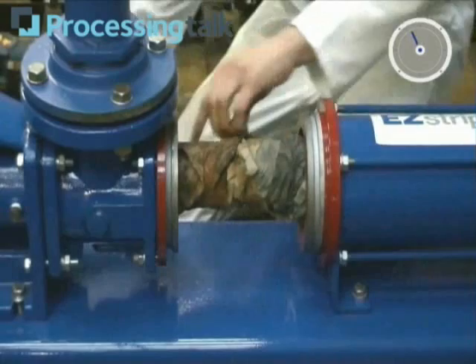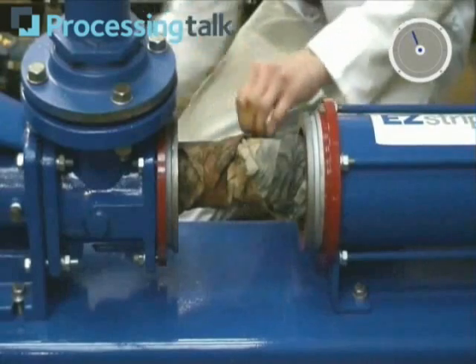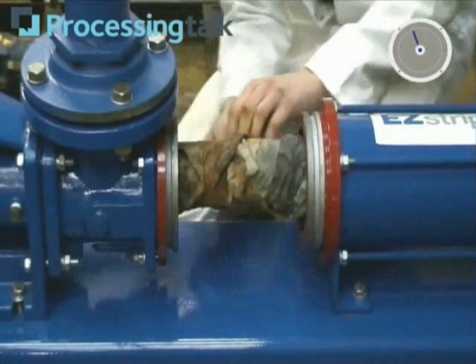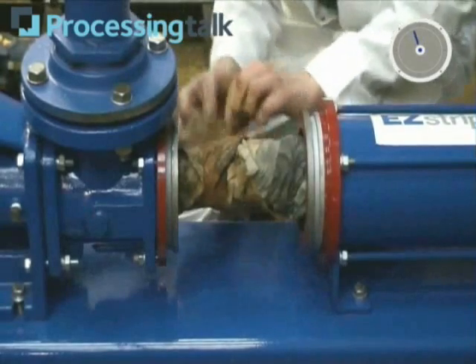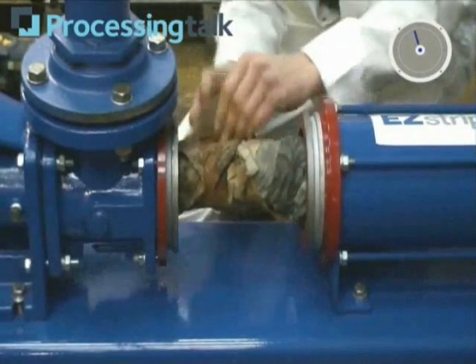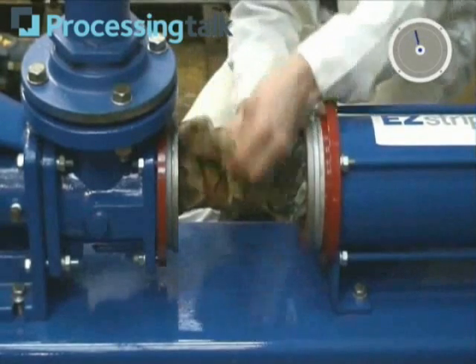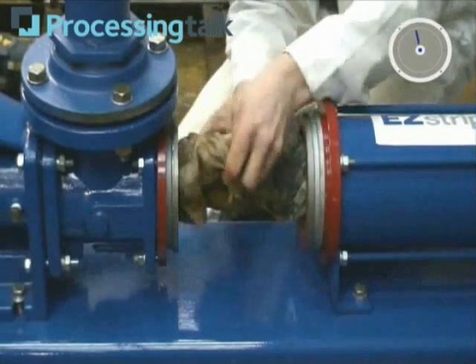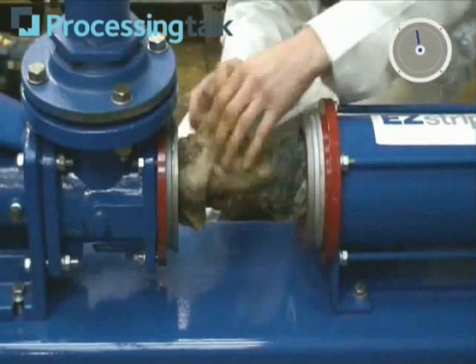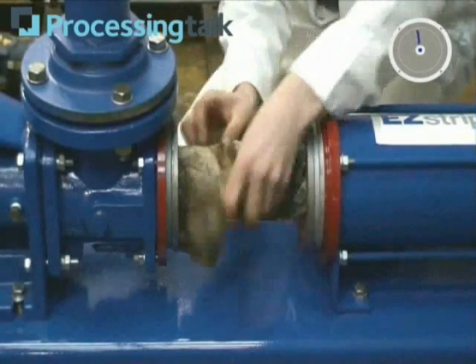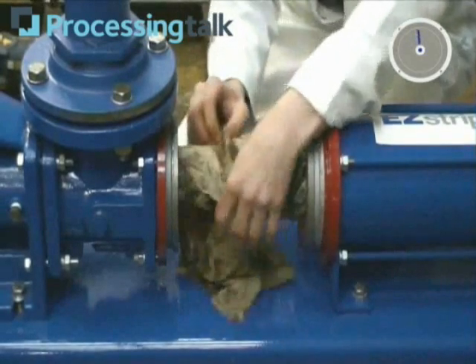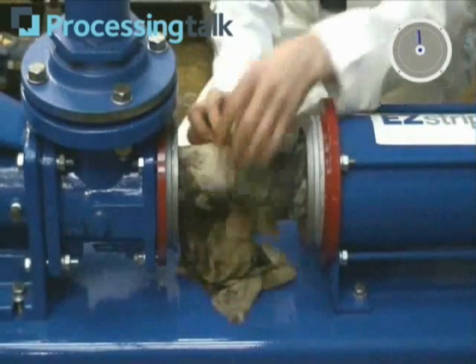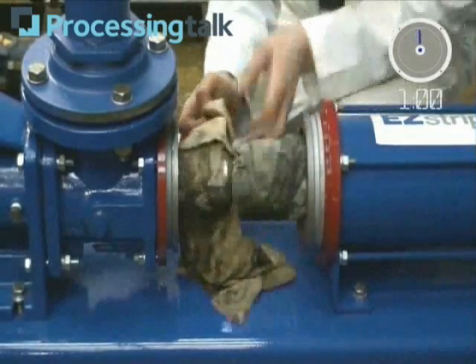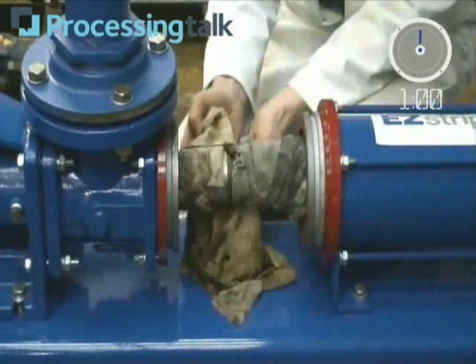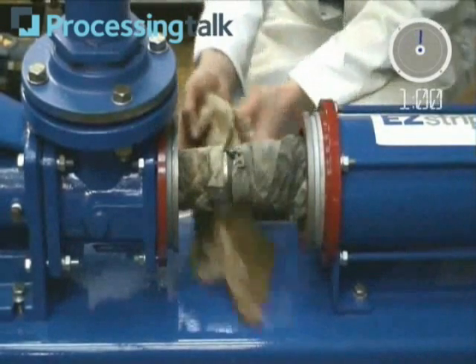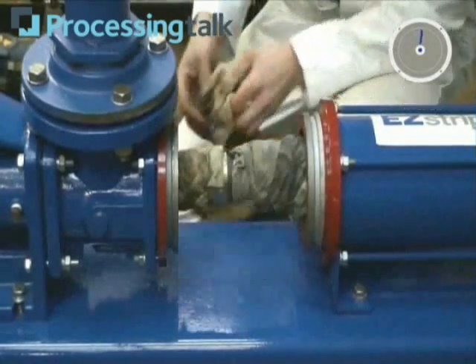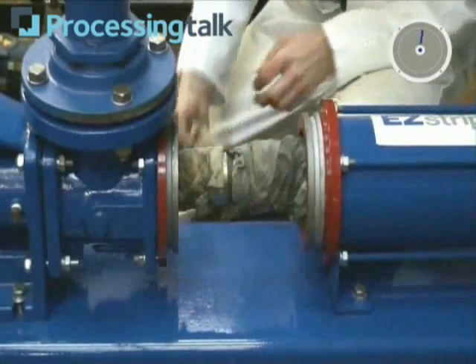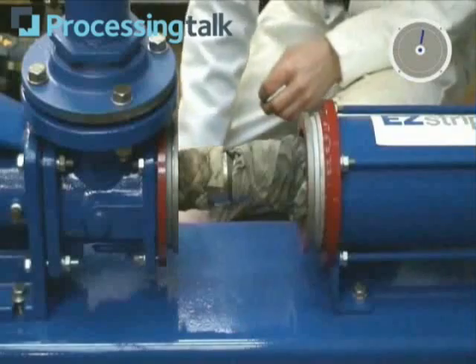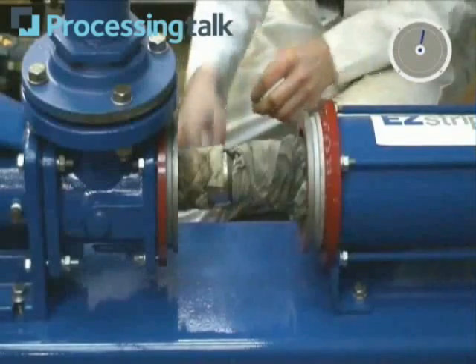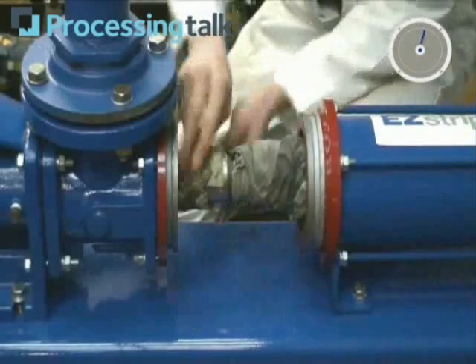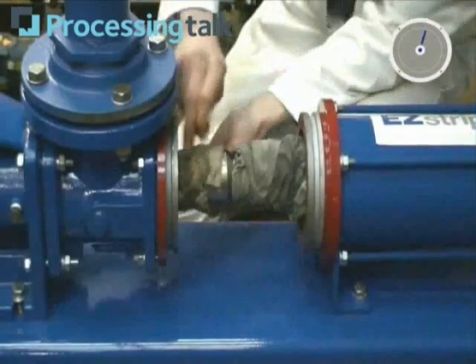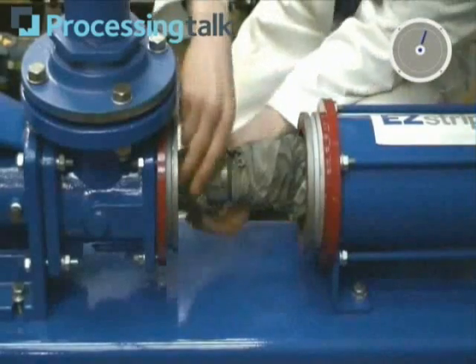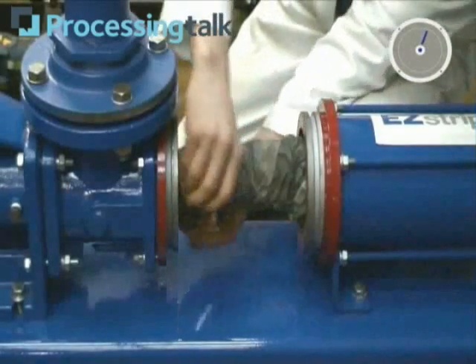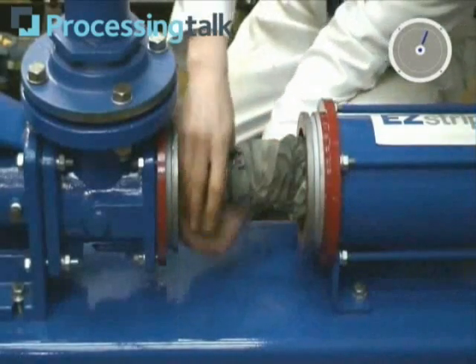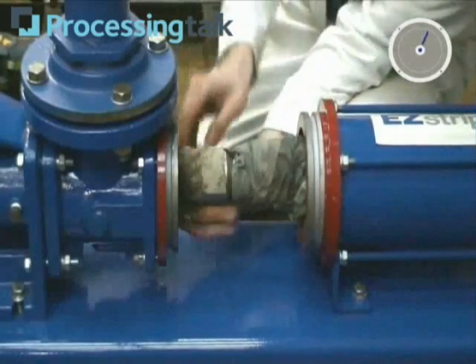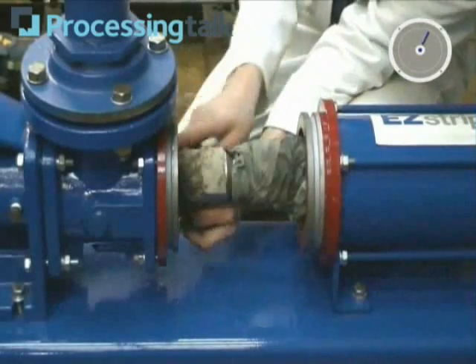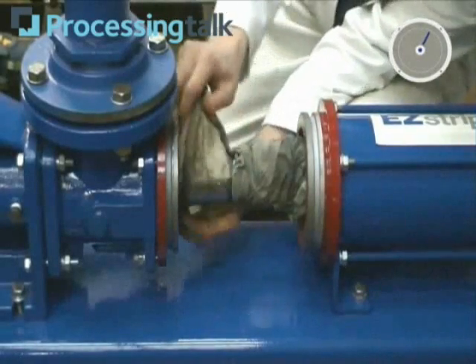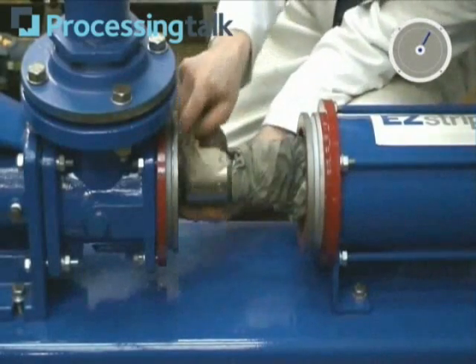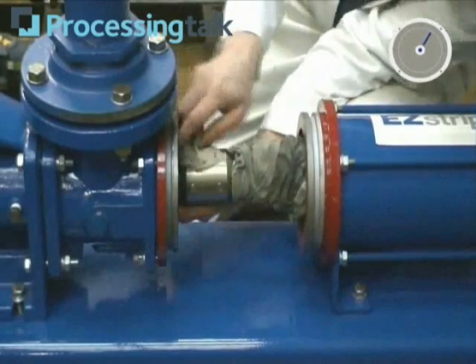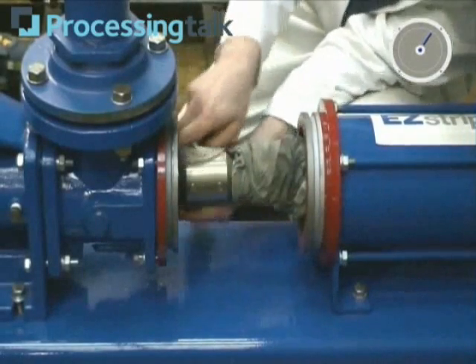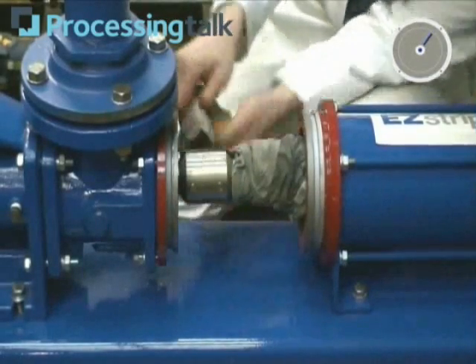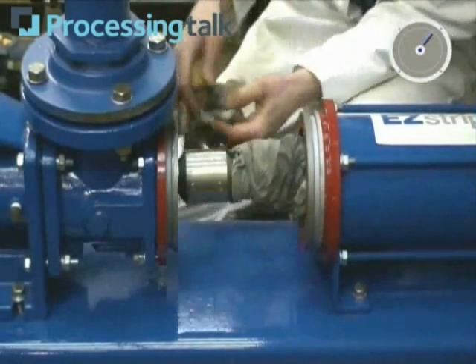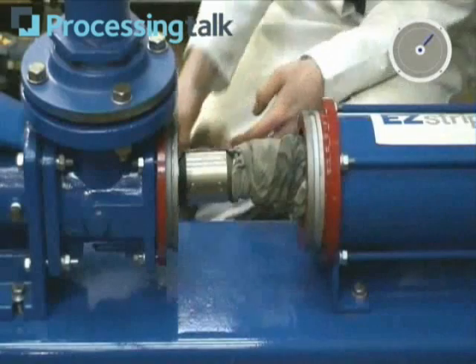Clearly, we would expect a greater buildup of rag than this and expect the actual de-ragging to take some time. However, you can see how easy it will be to remove rag in this area.